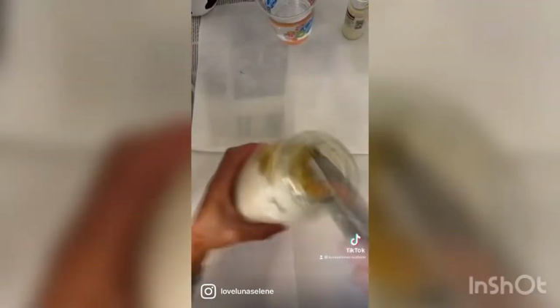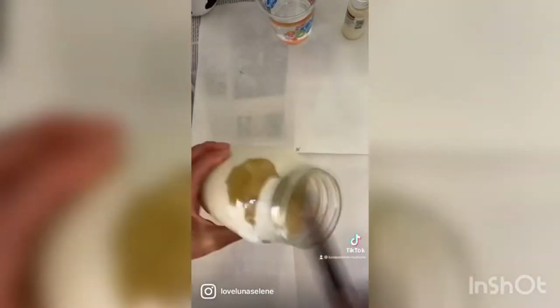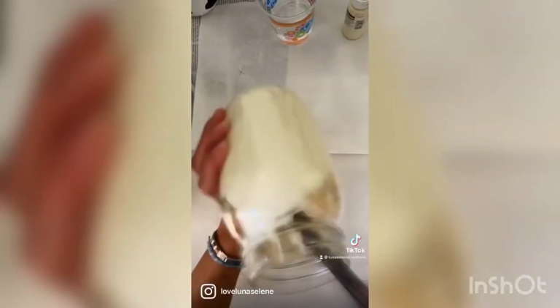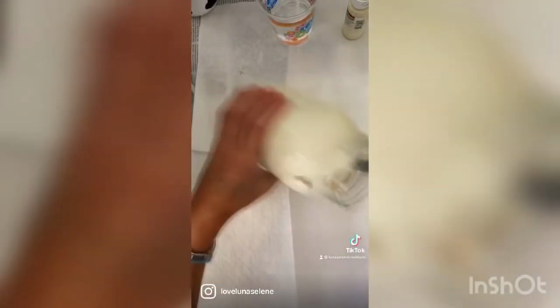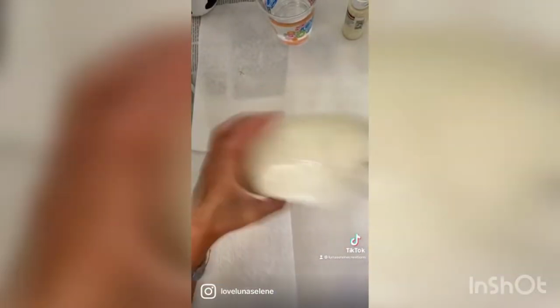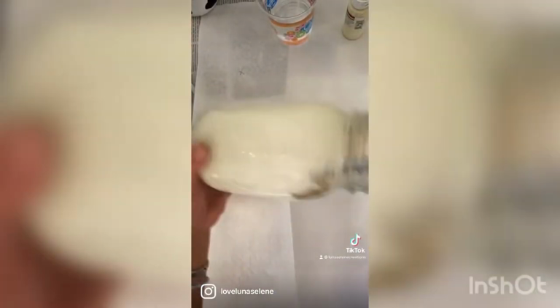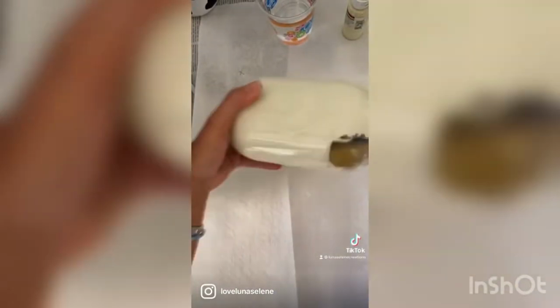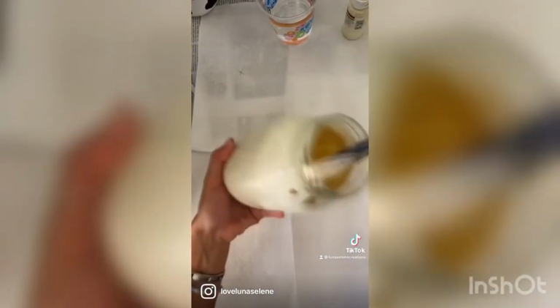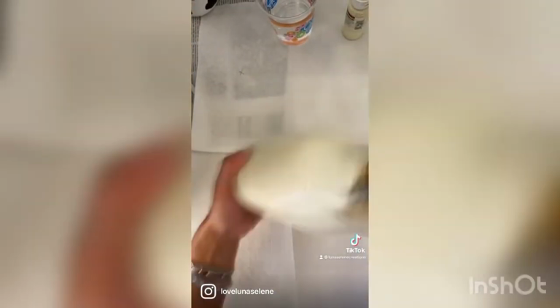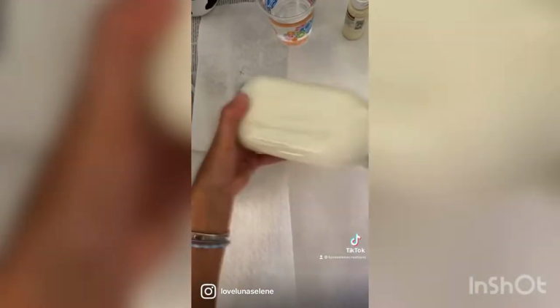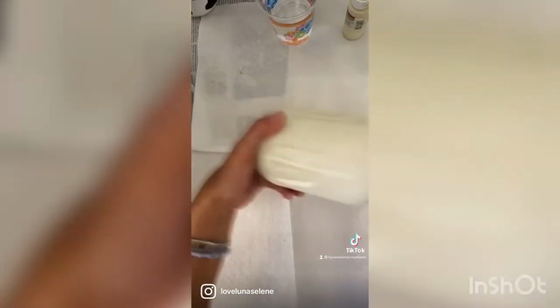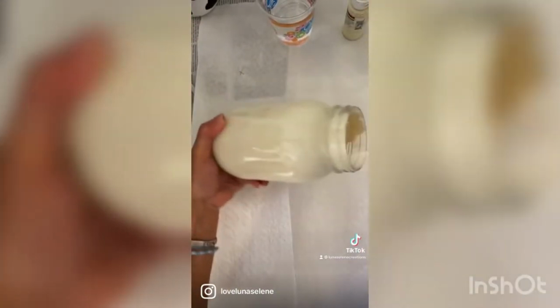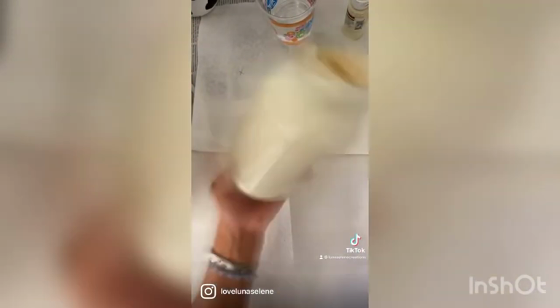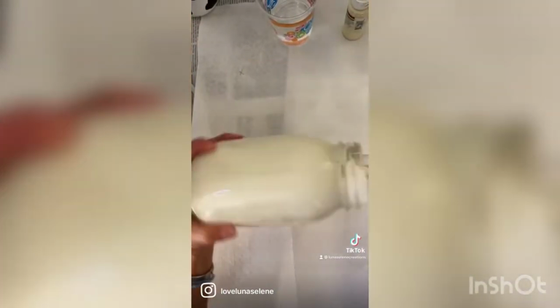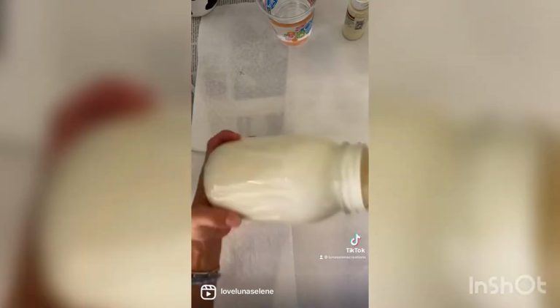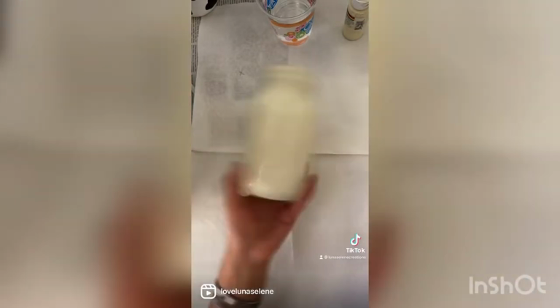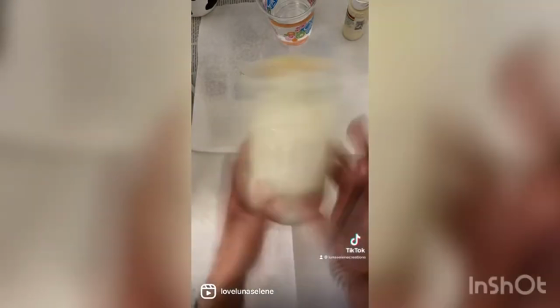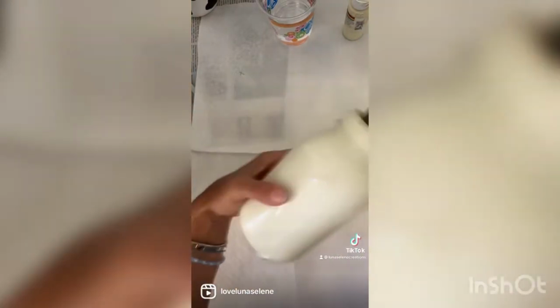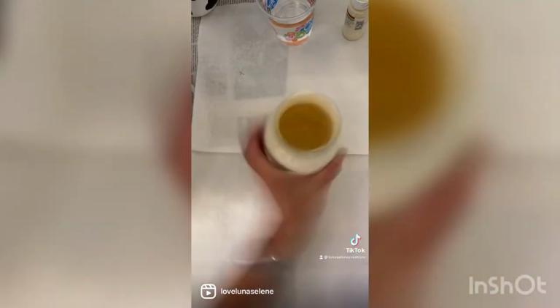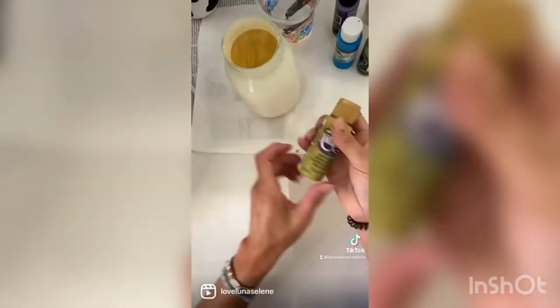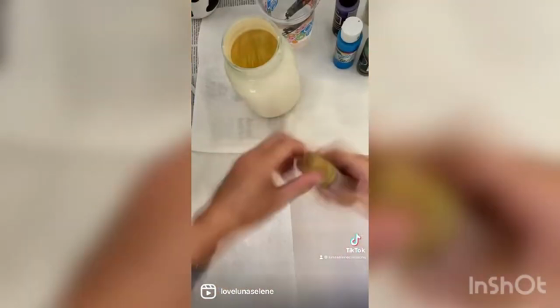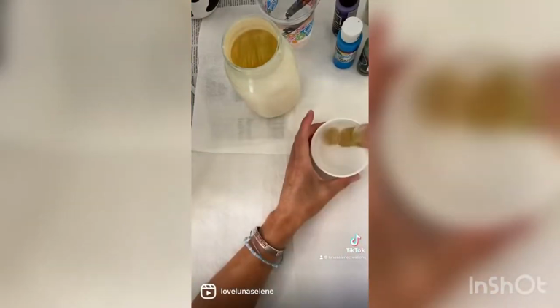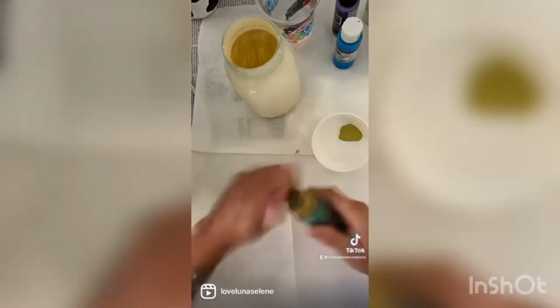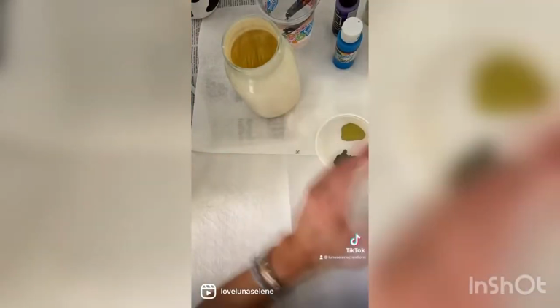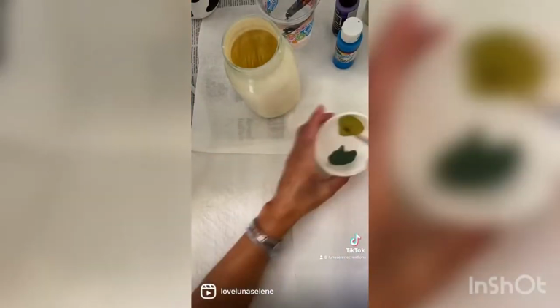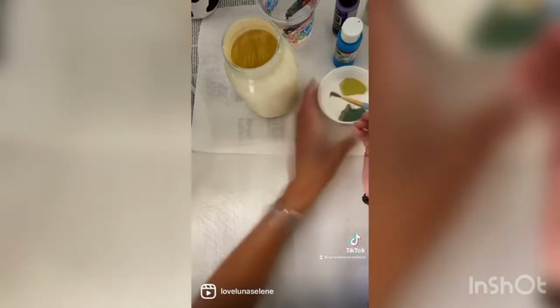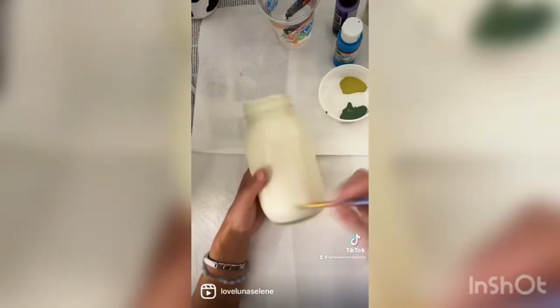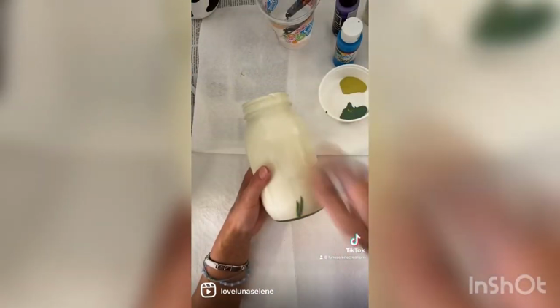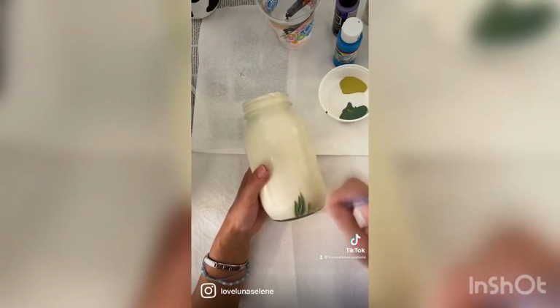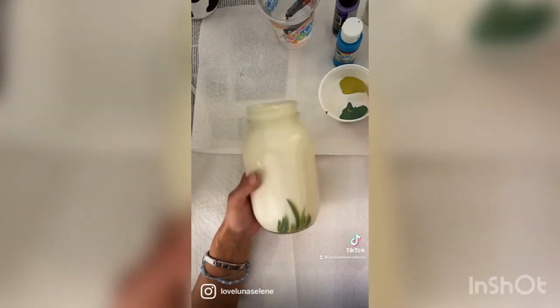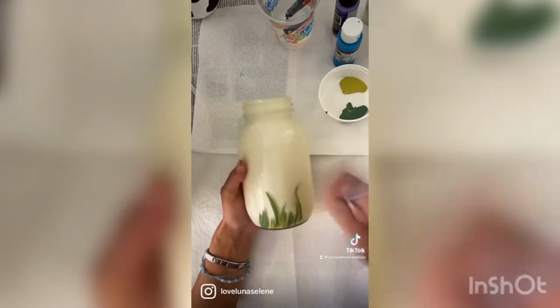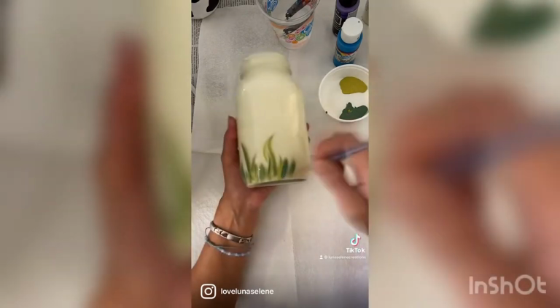Hey guys, today I'm going to show you how to do a fun little mason jar craft. I just started with a large mason jar and painted the inside with acrylic — I used a cream color, but you can use white.